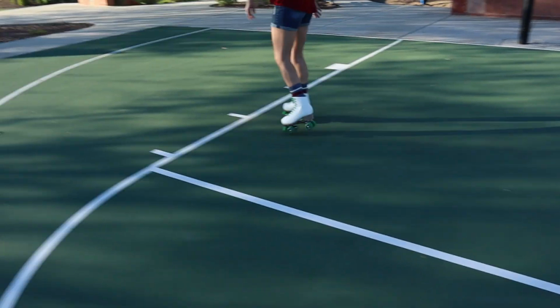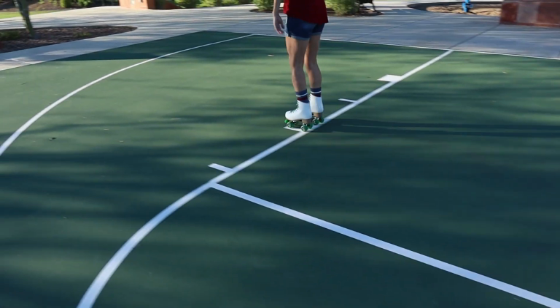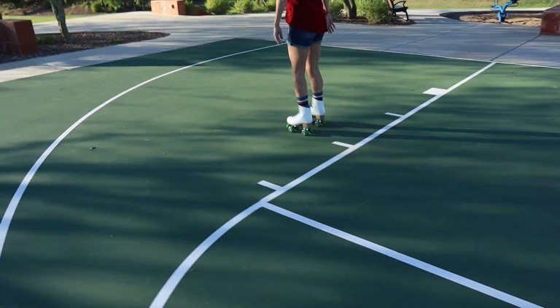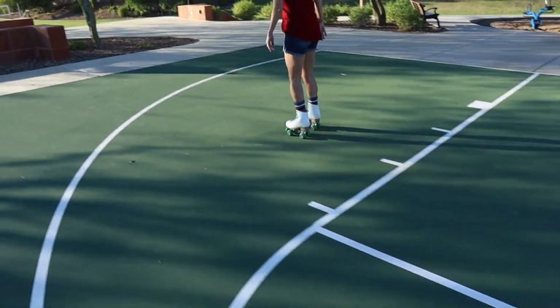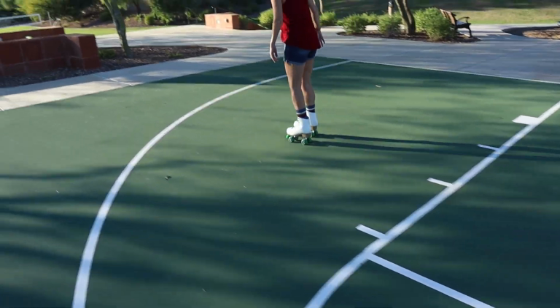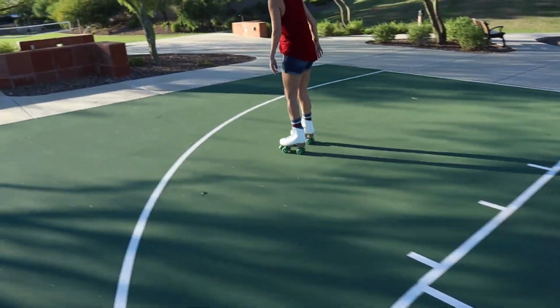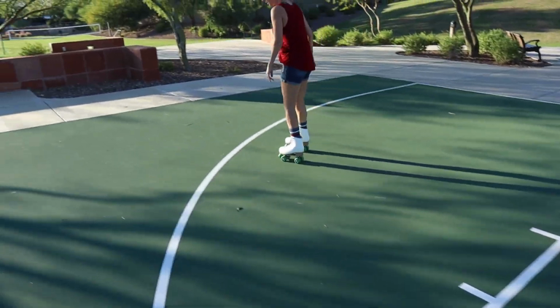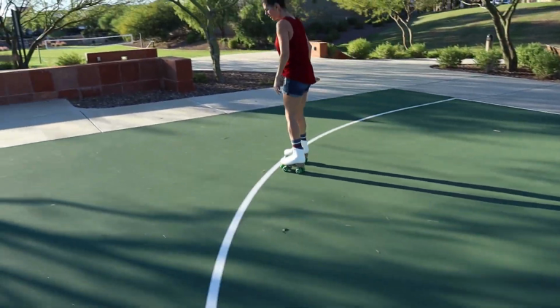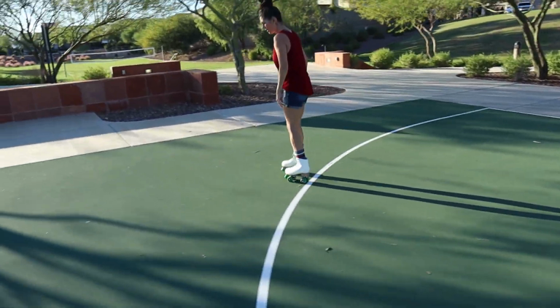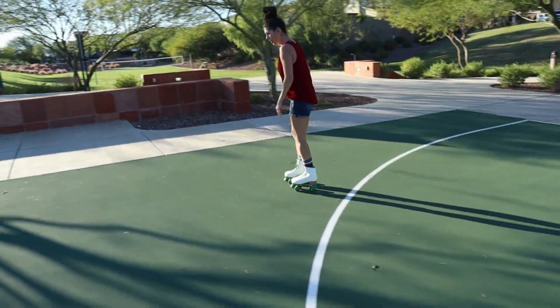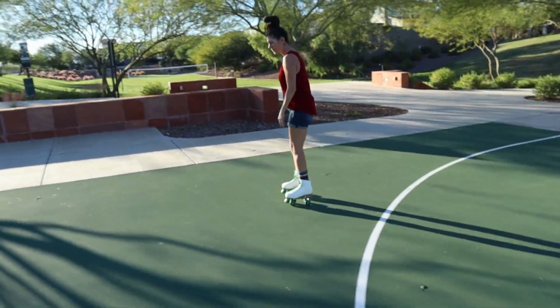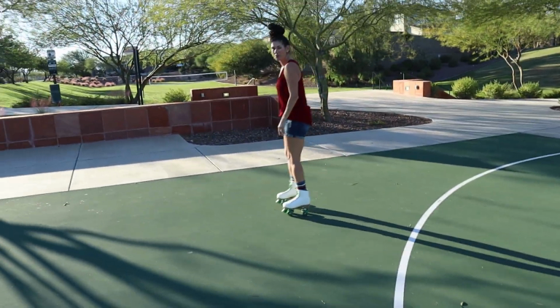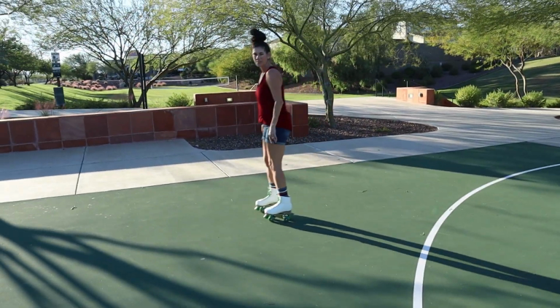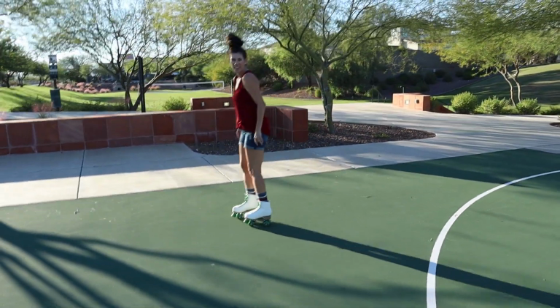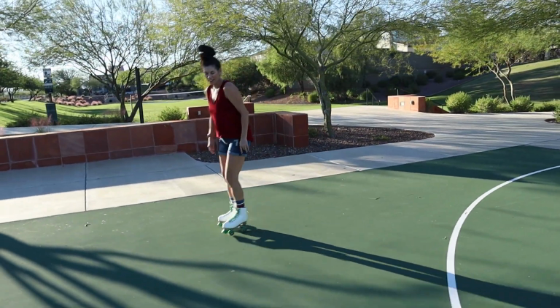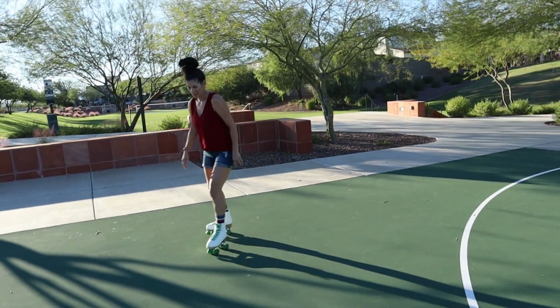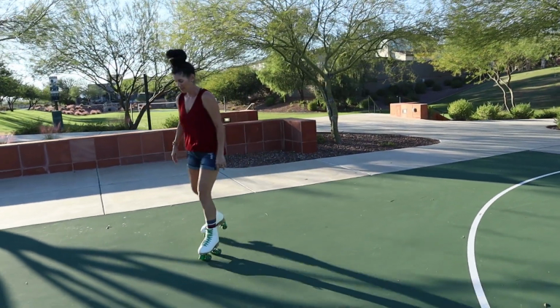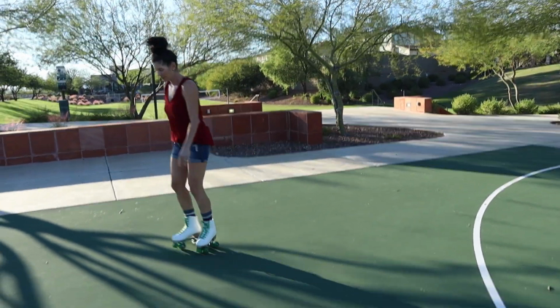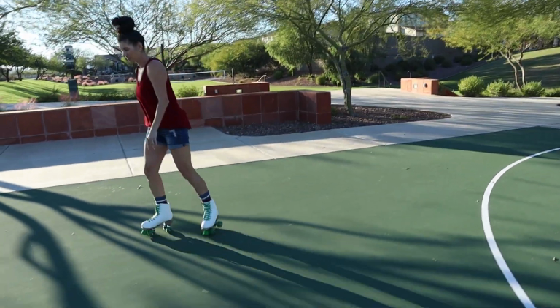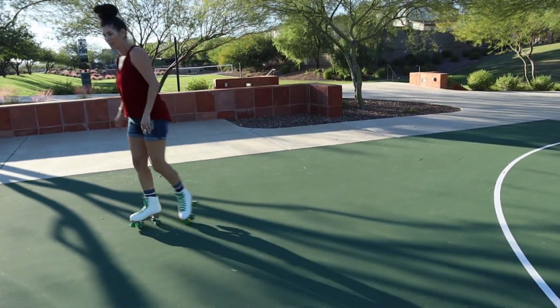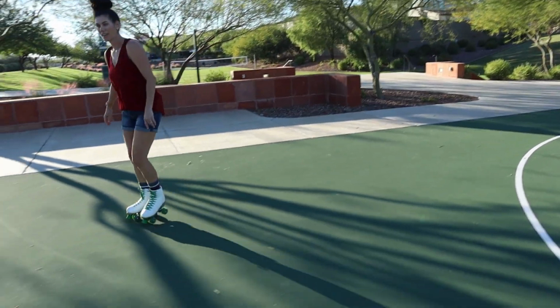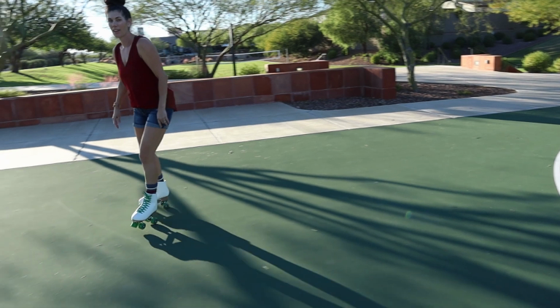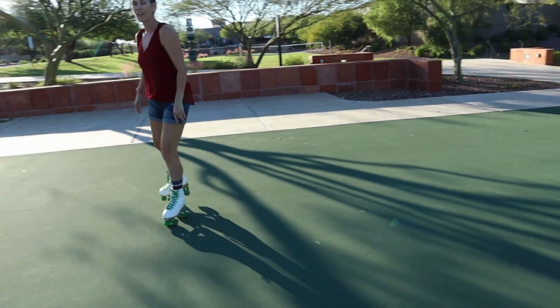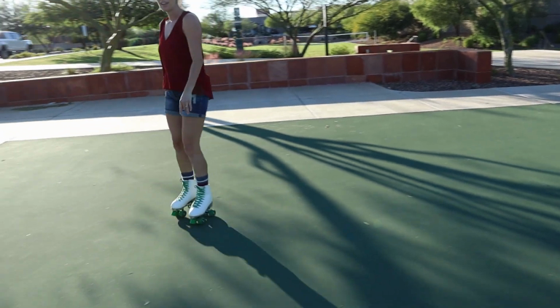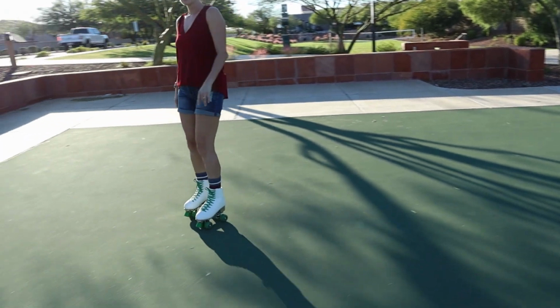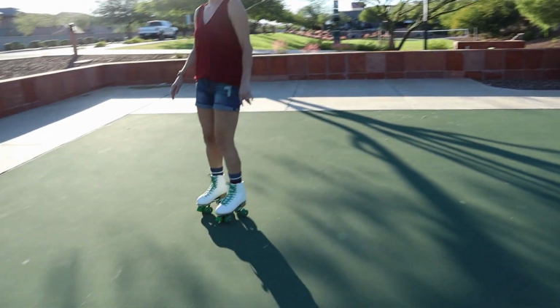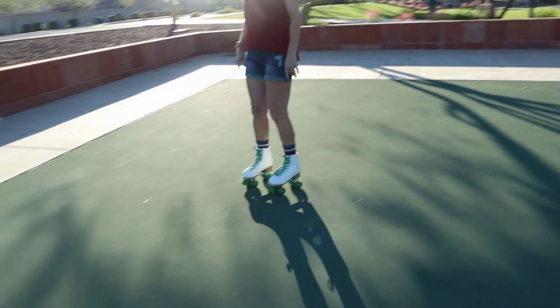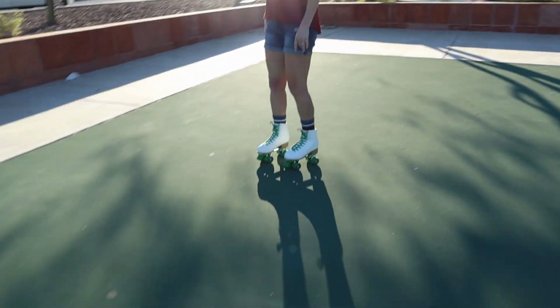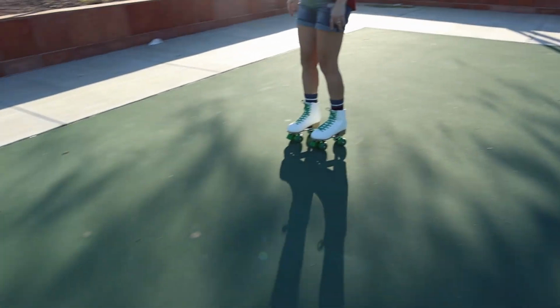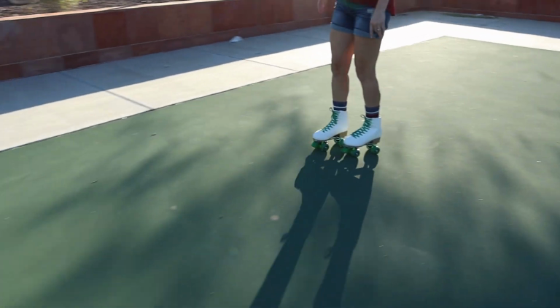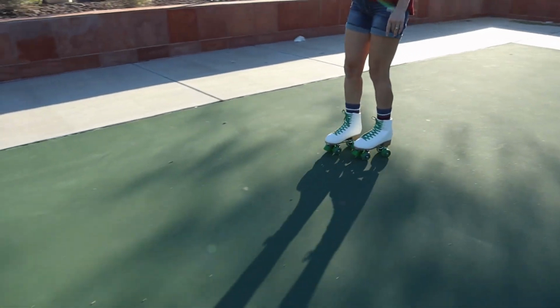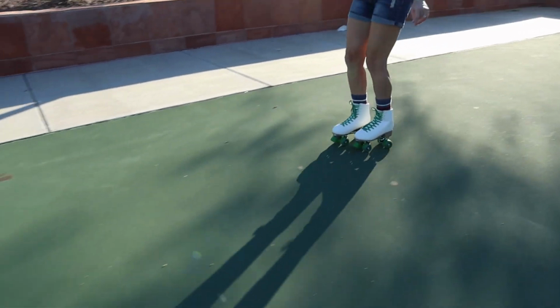So if this is what you're looking for — a great beginner pair of classic skates for women or girls — go ahead and pick some up!